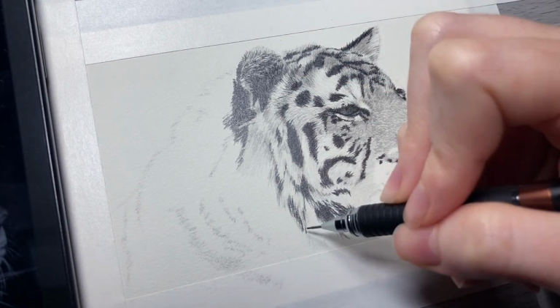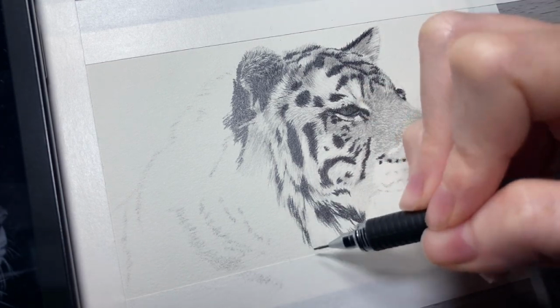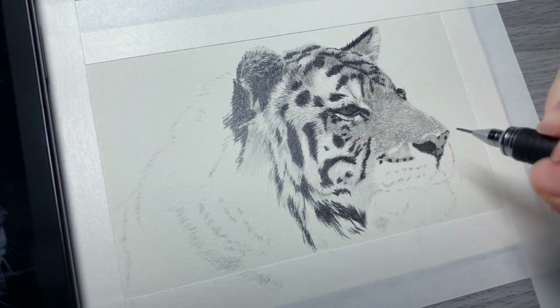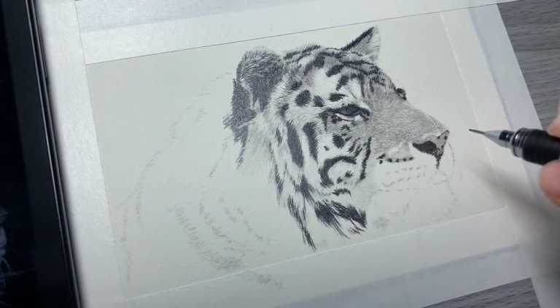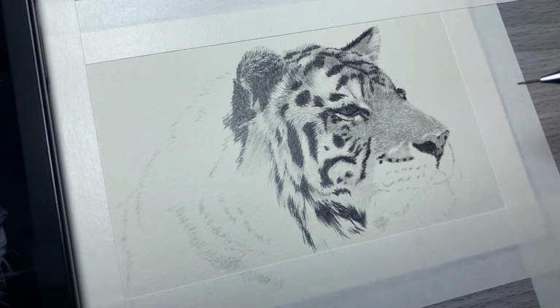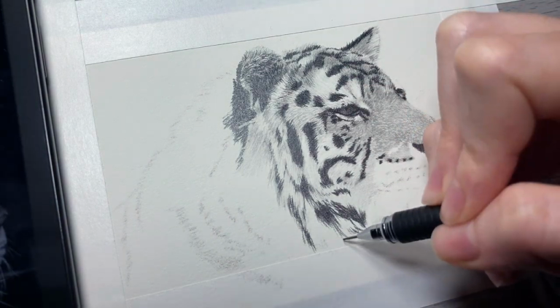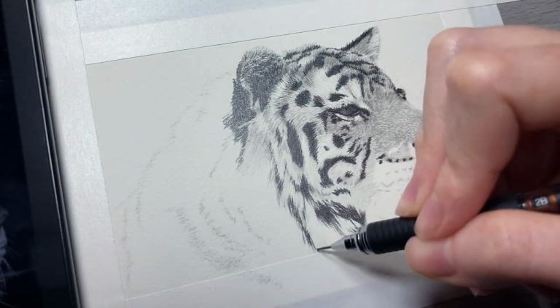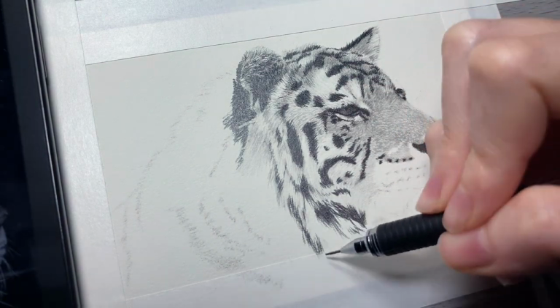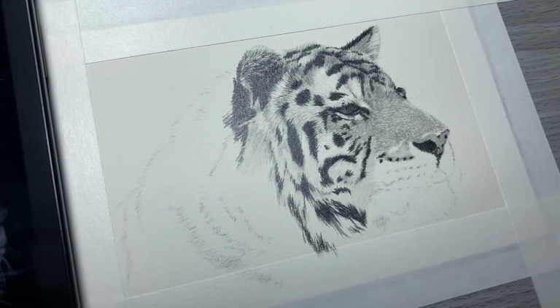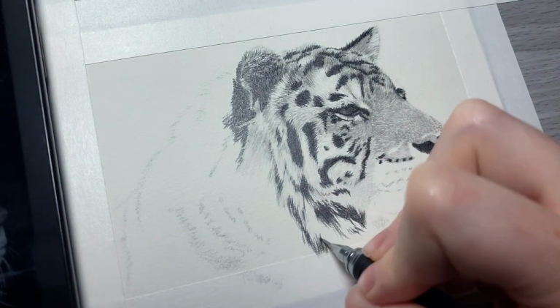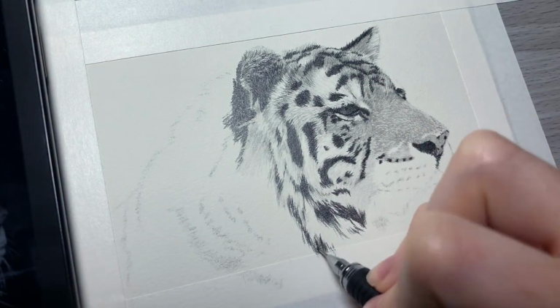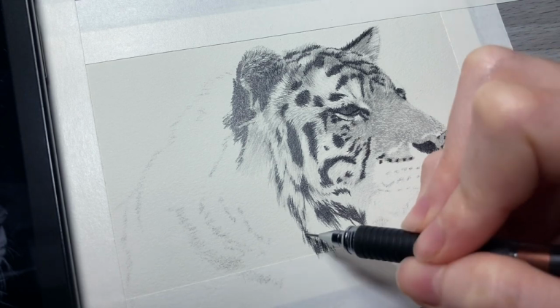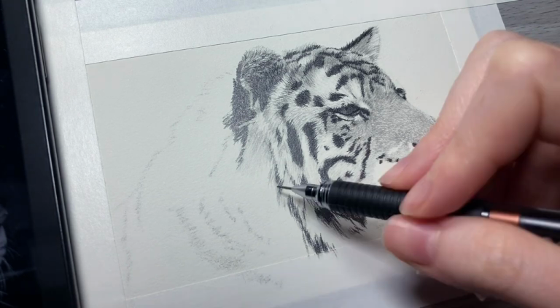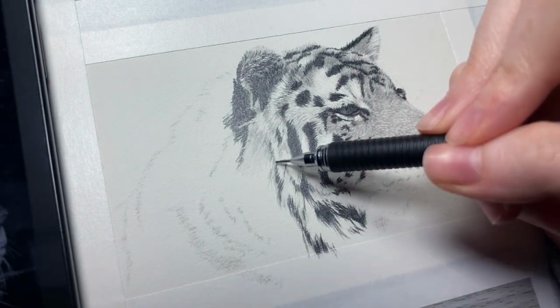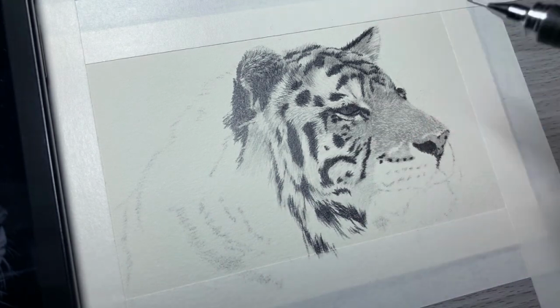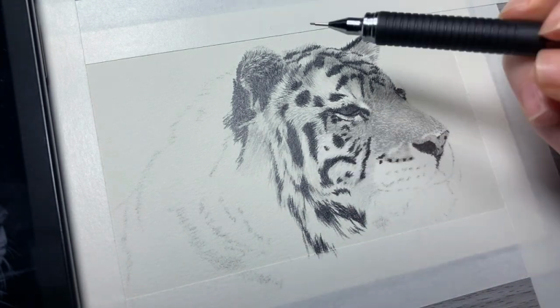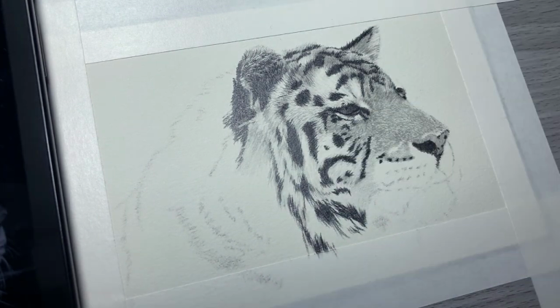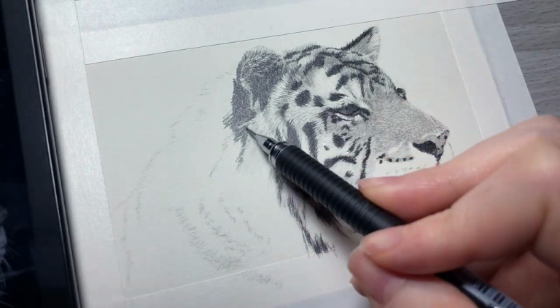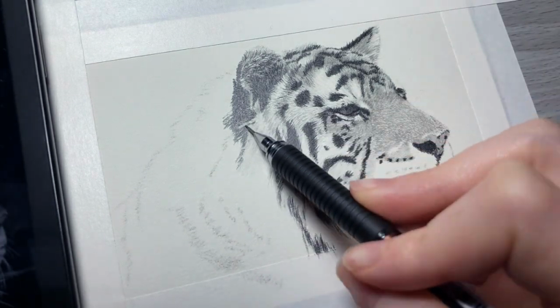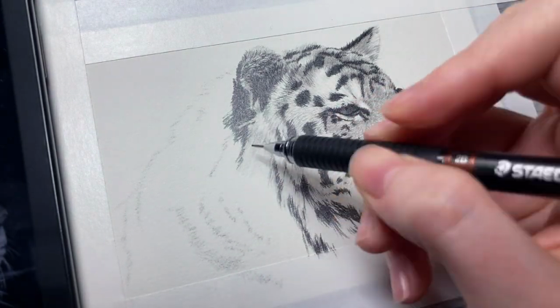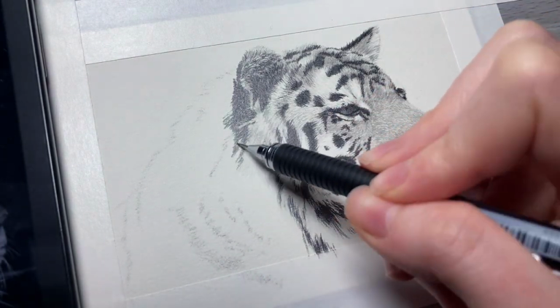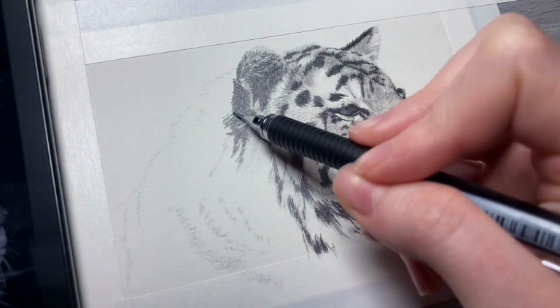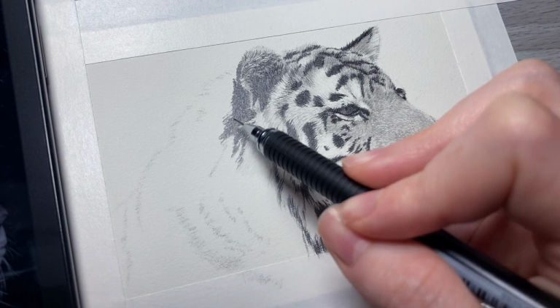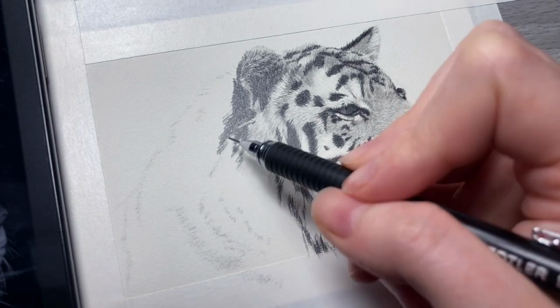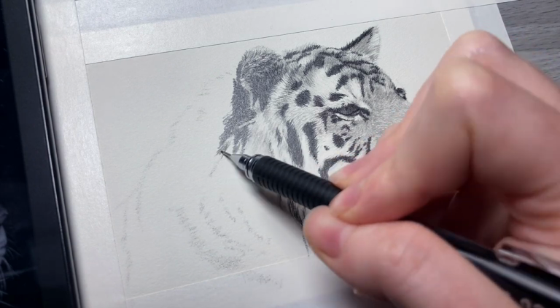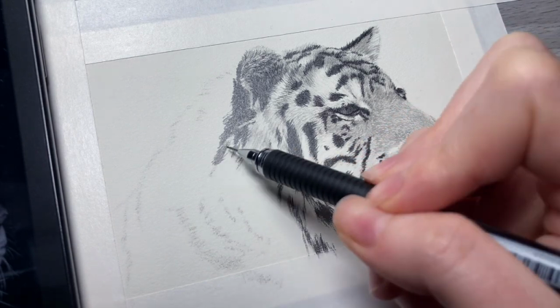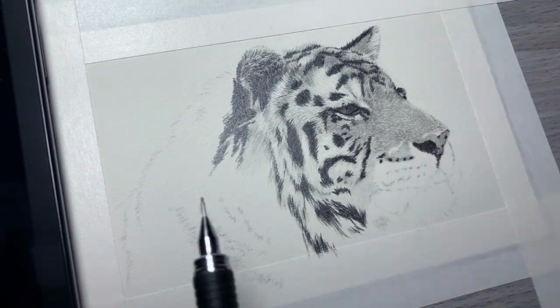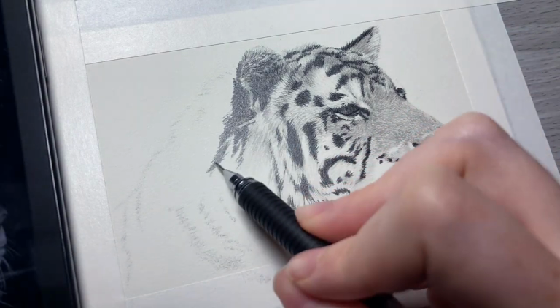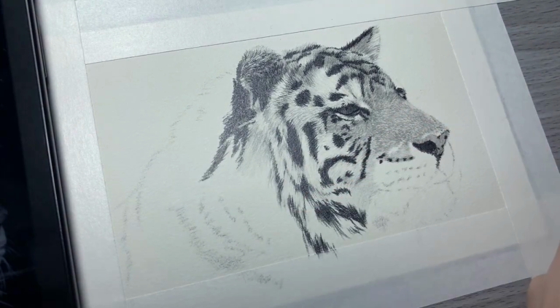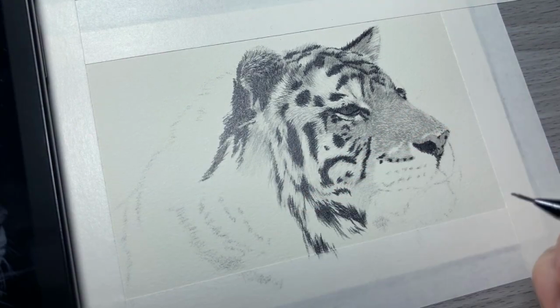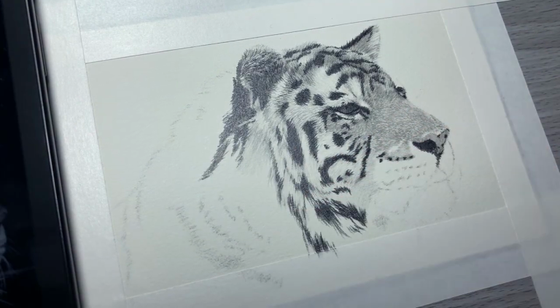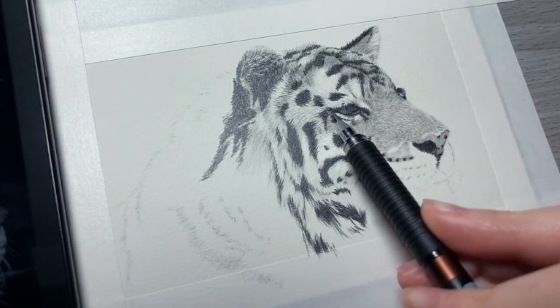So I am back to using a 4B to fill in some more of those sketch shapely shadow bits so that I don't lose those once I start filling in with the lighter shades.